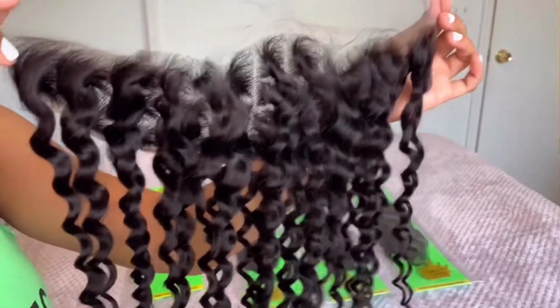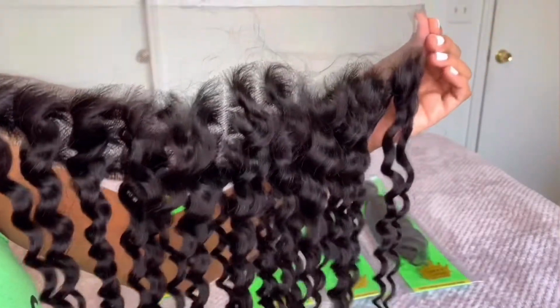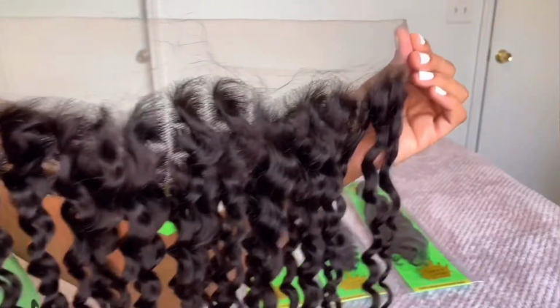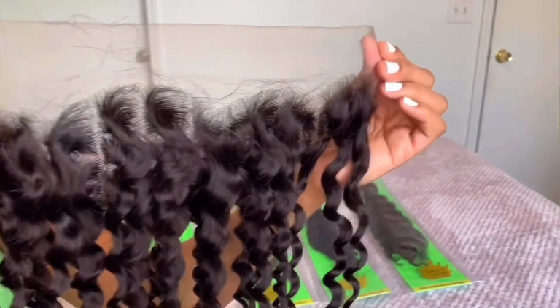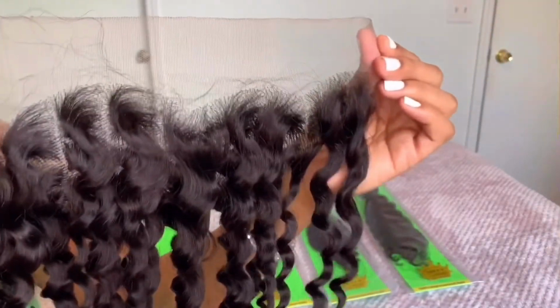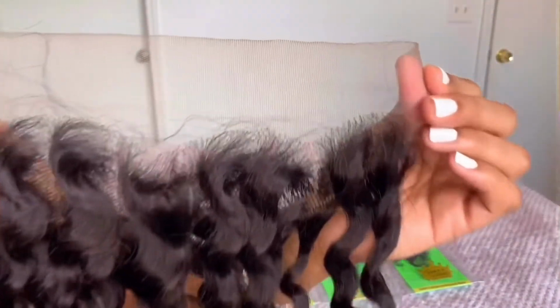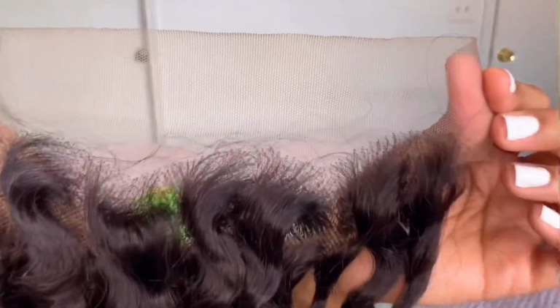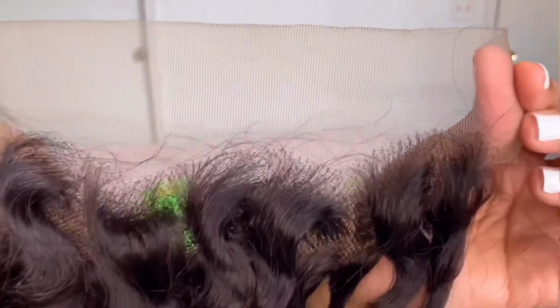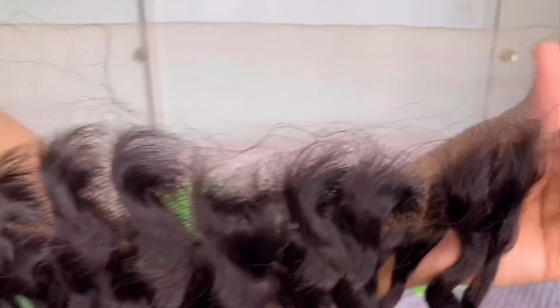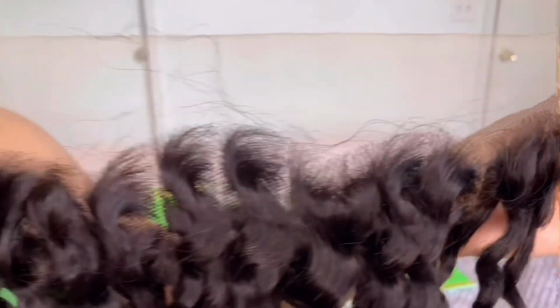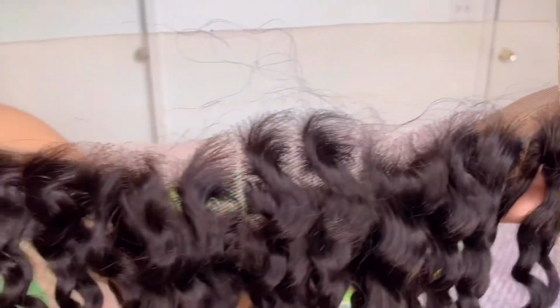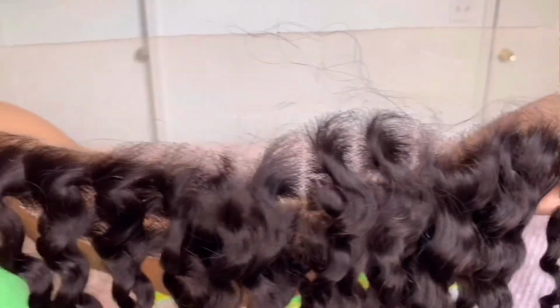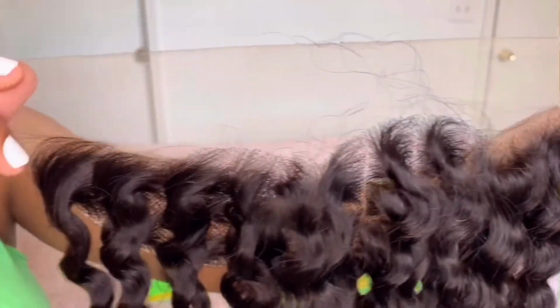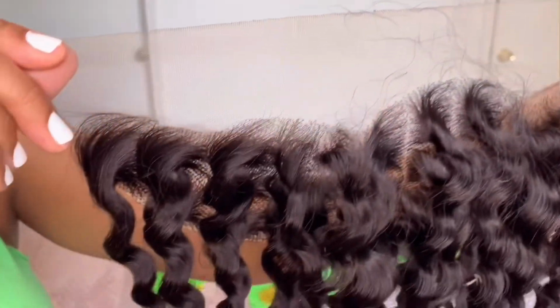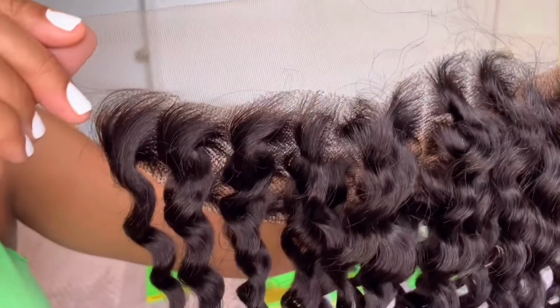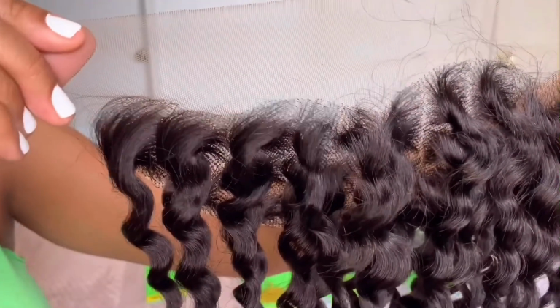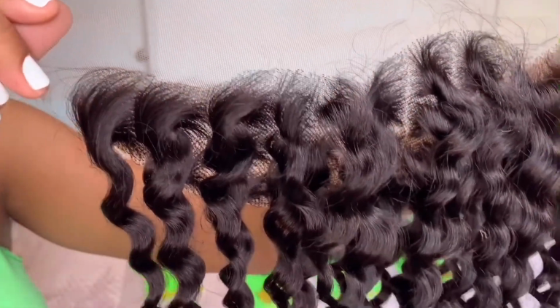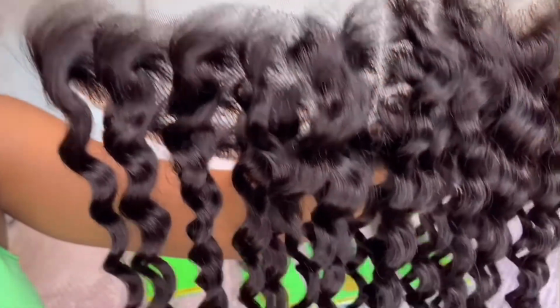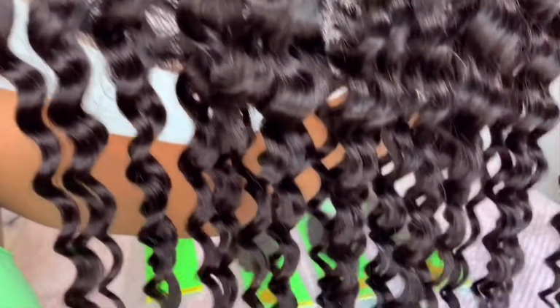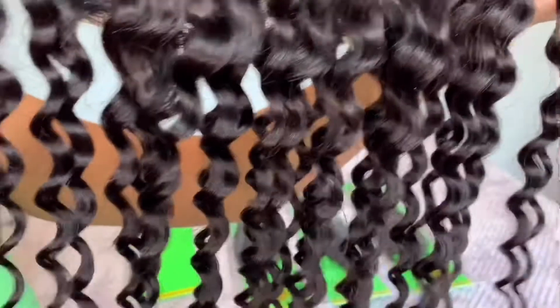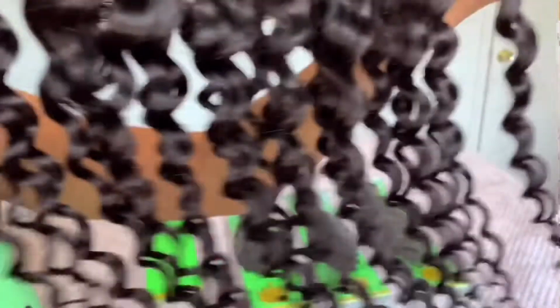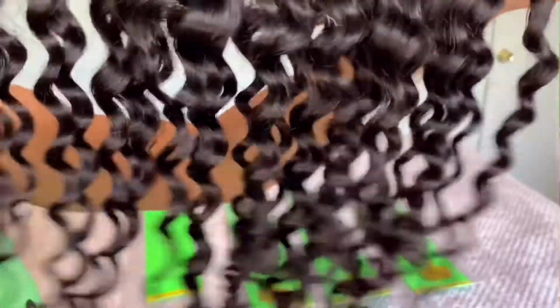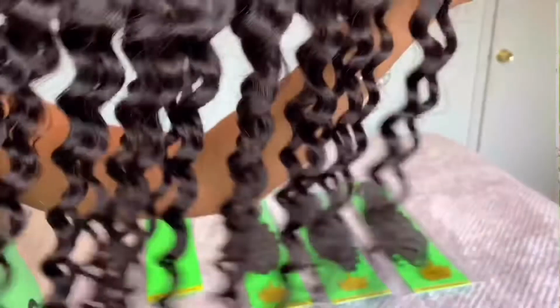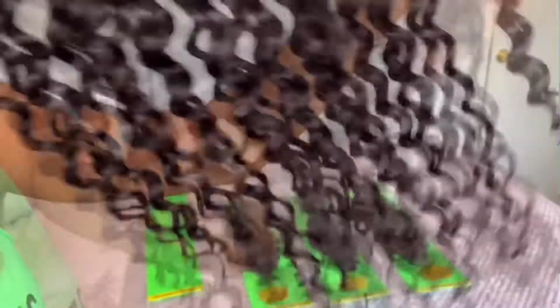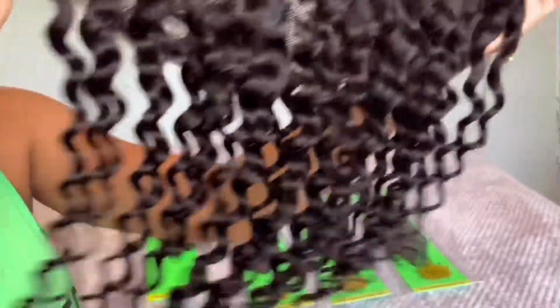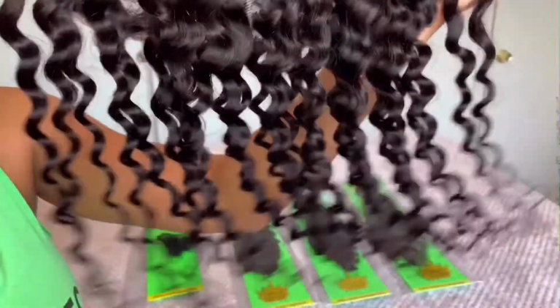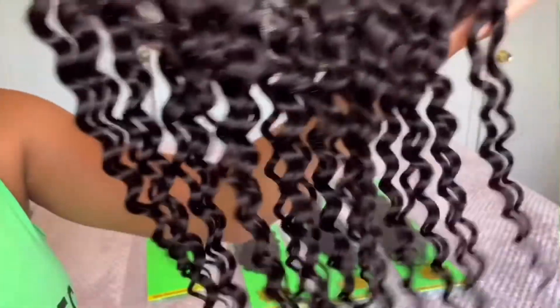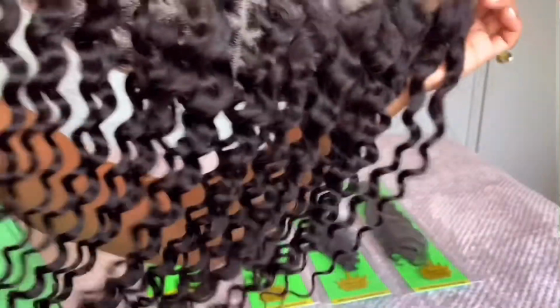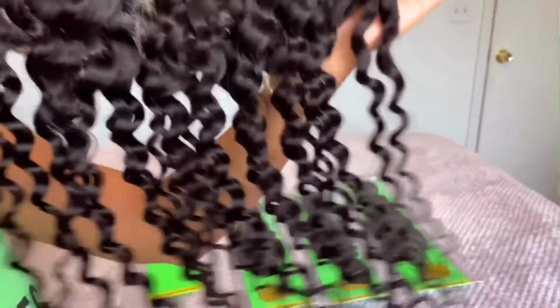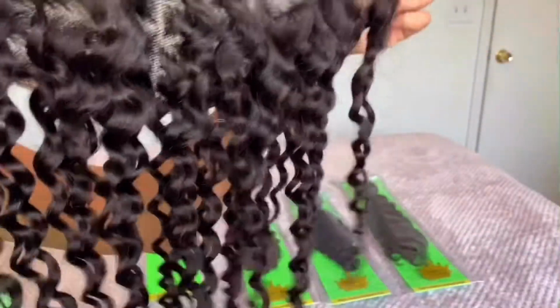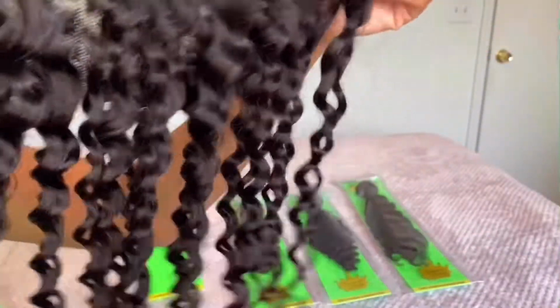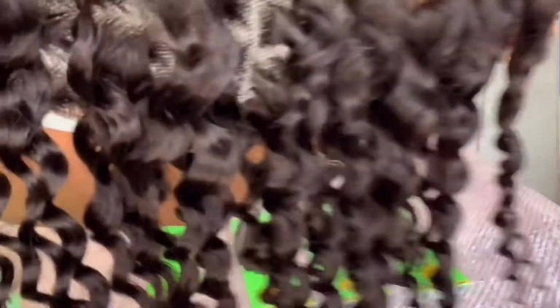I instantly fell in love with this frontal. As you can see, the knots are not bleached, which I will be doing in part two — so stay tuned, that video will be out tomorrow: how to bleach your knots on your lace frontal.